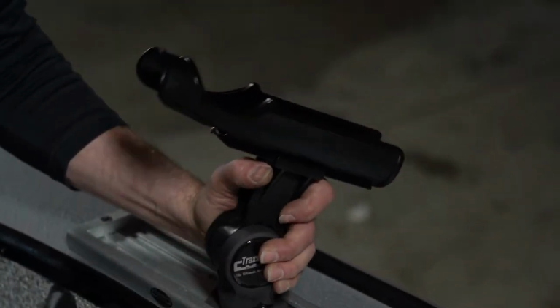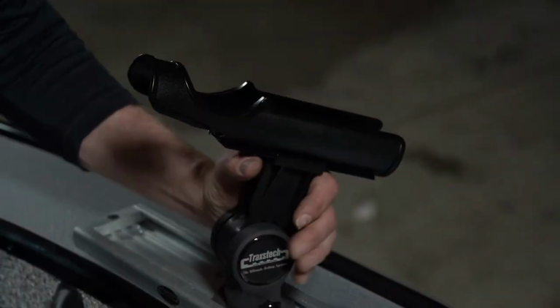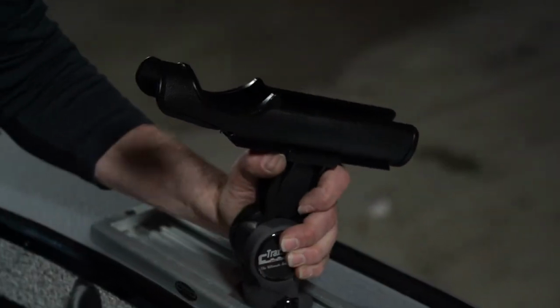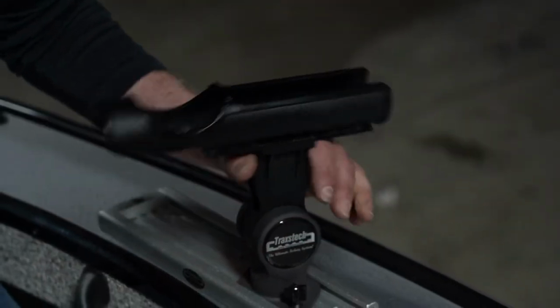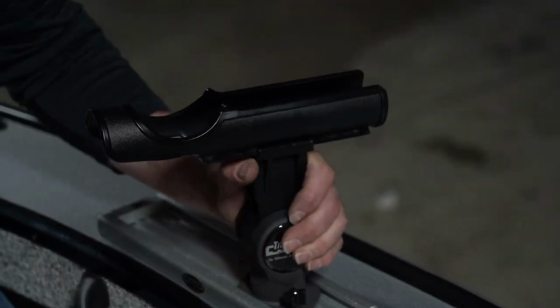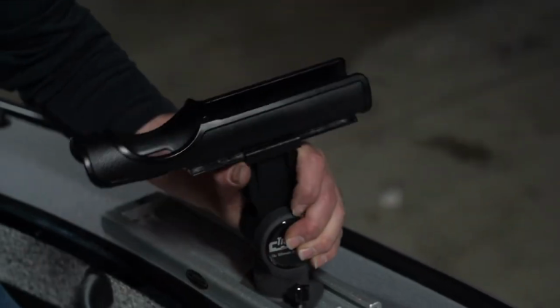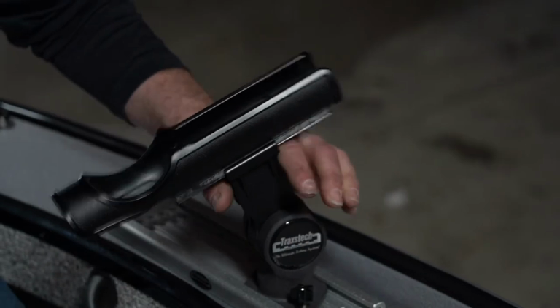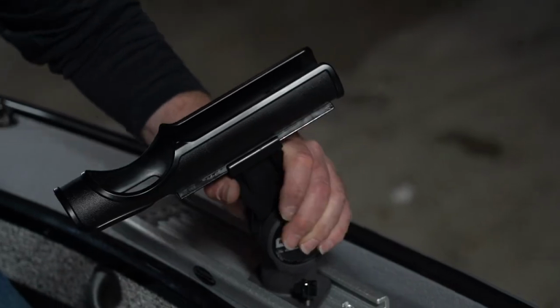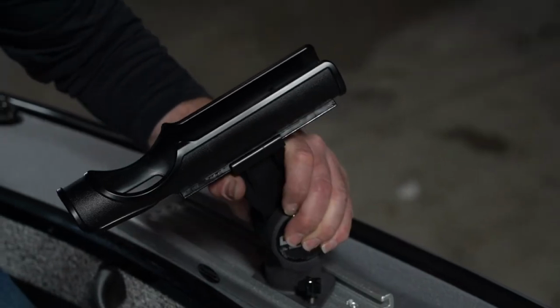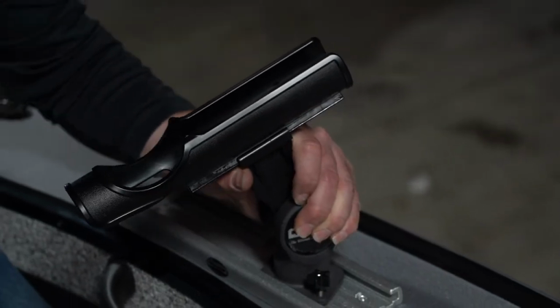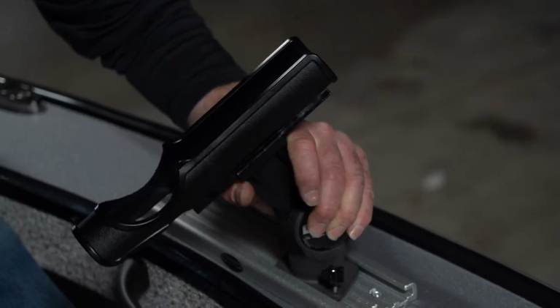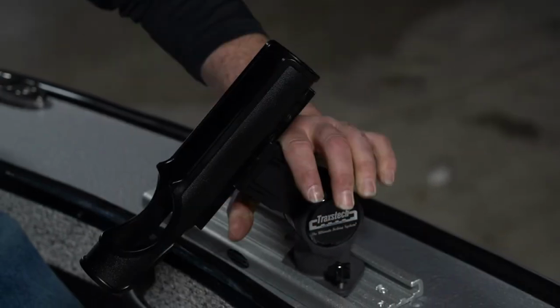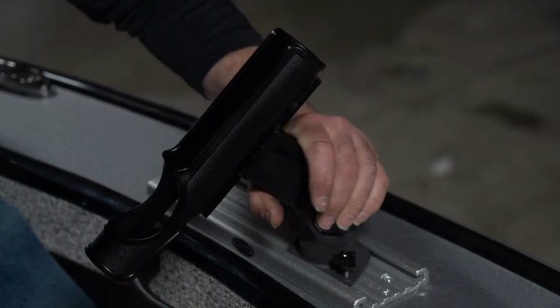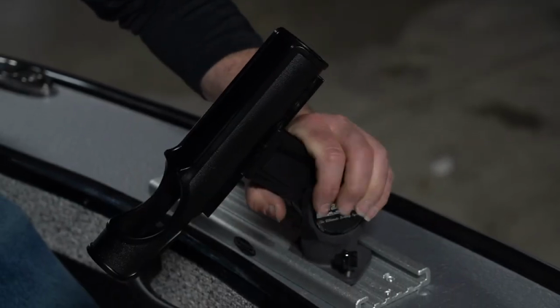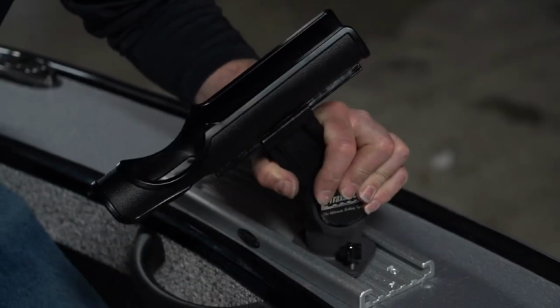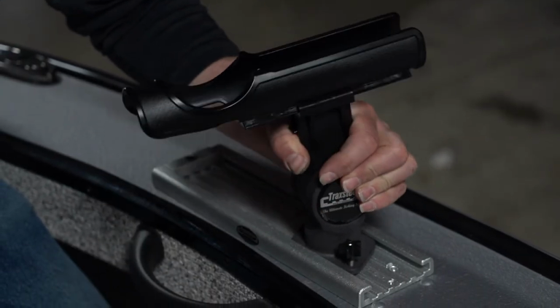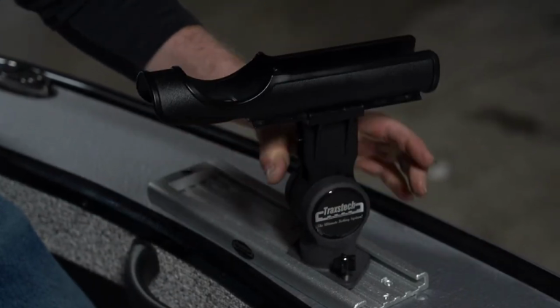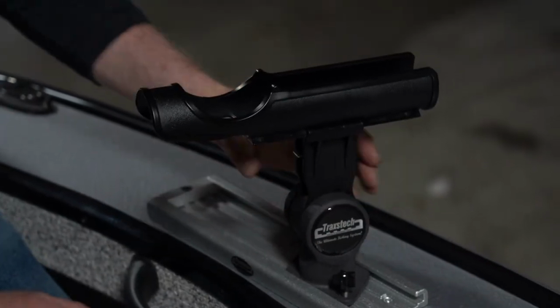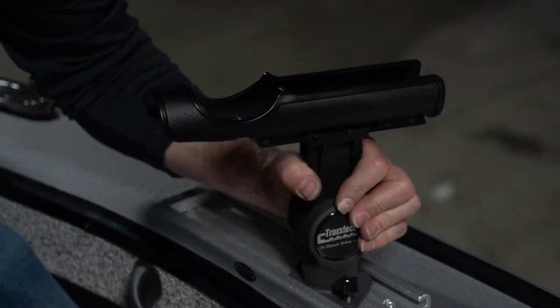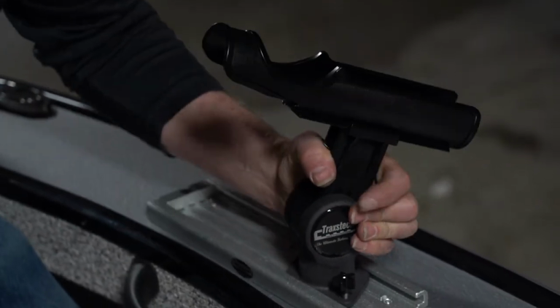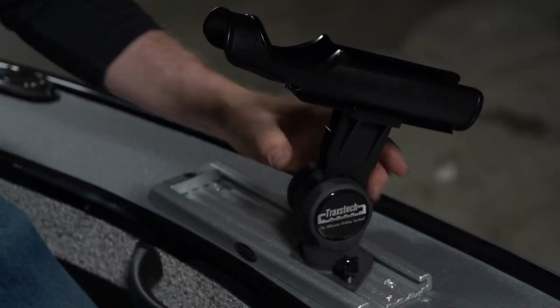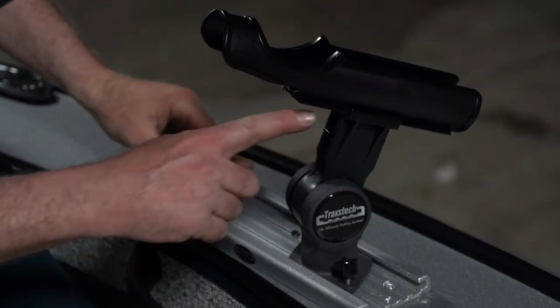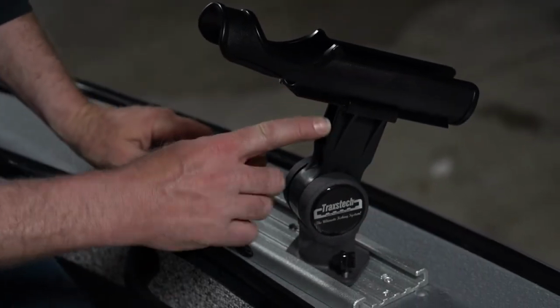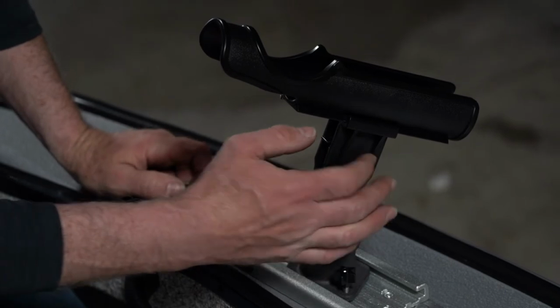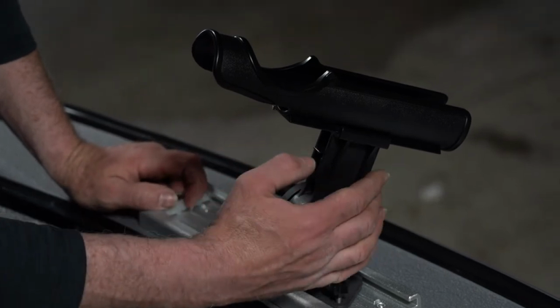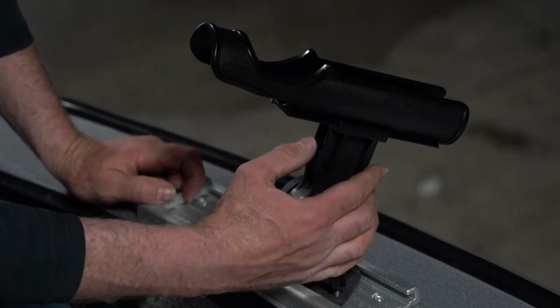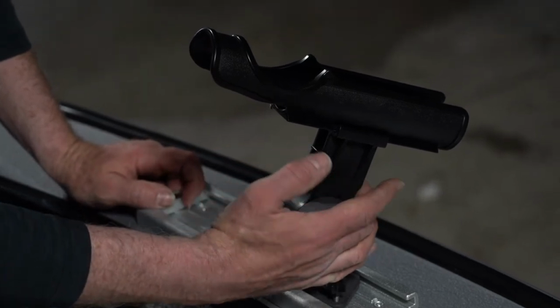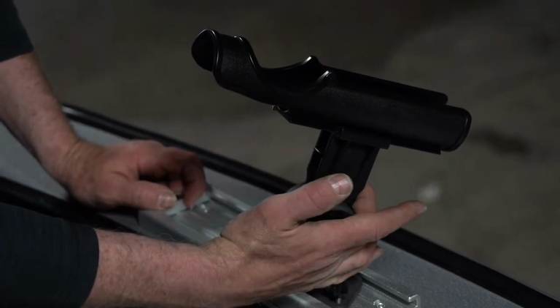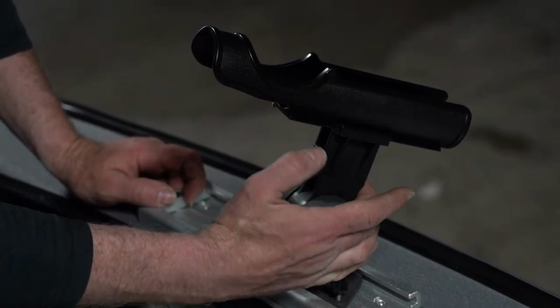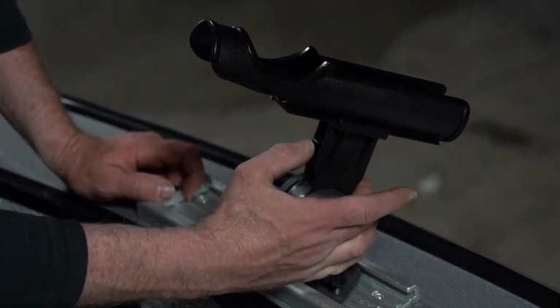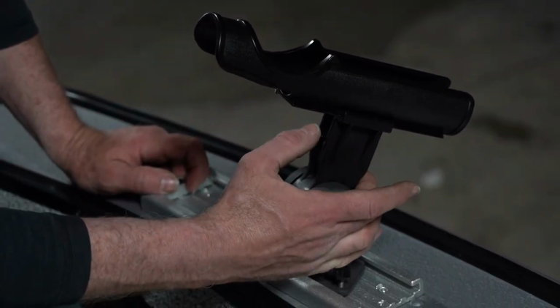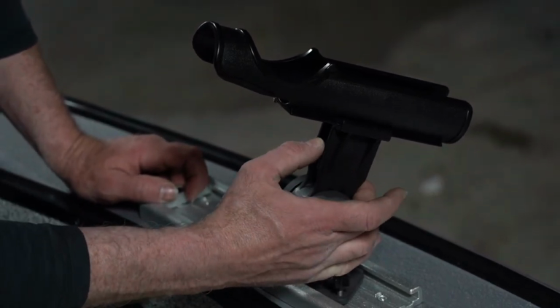Got a super easy squeeze button adjustability on the side right here, one handed — so that's new to show you. And then the other really cool feature we put into this was a rack and pinion system.